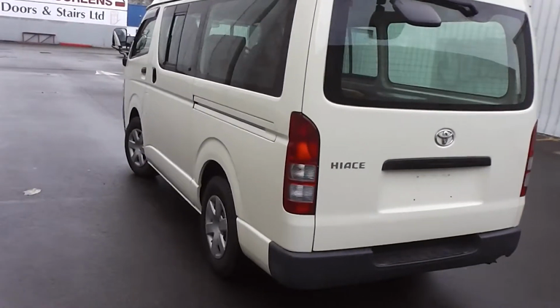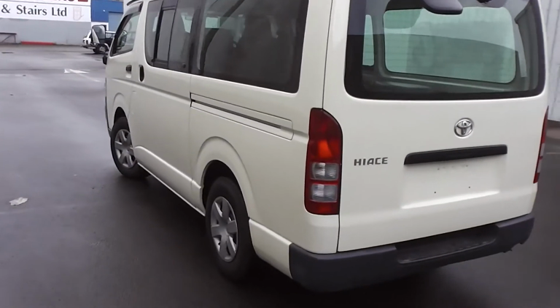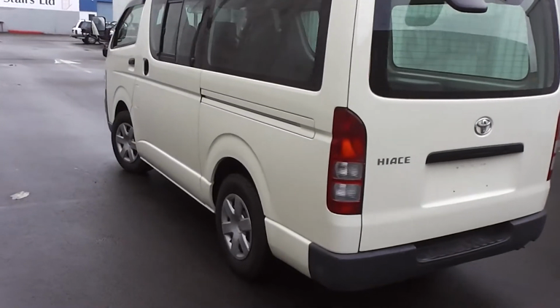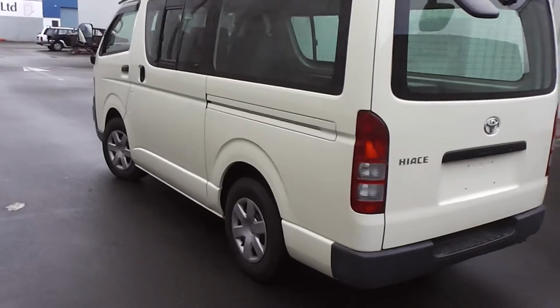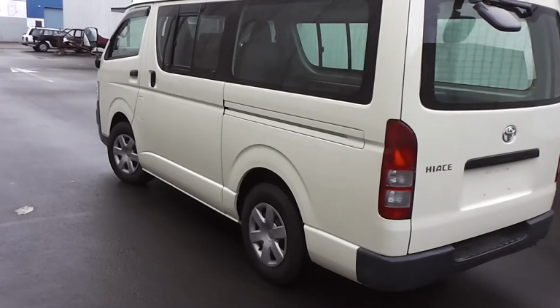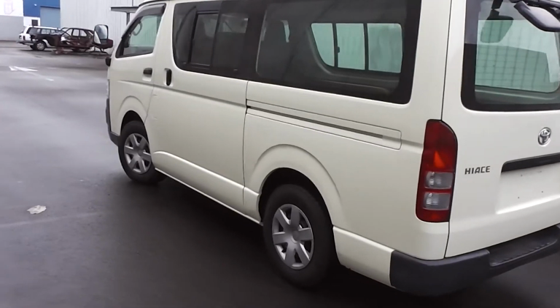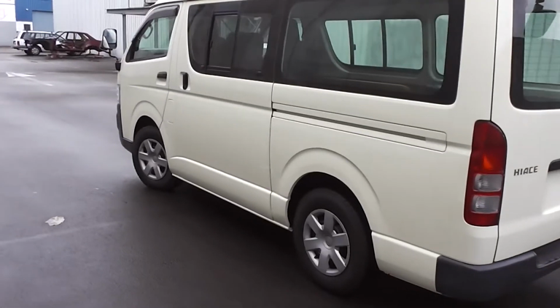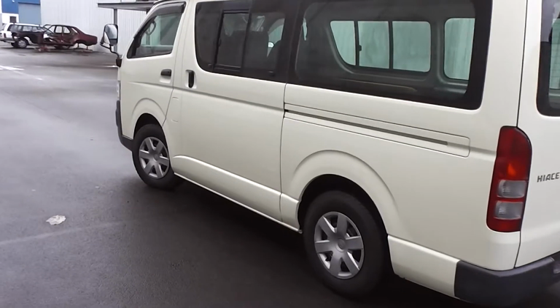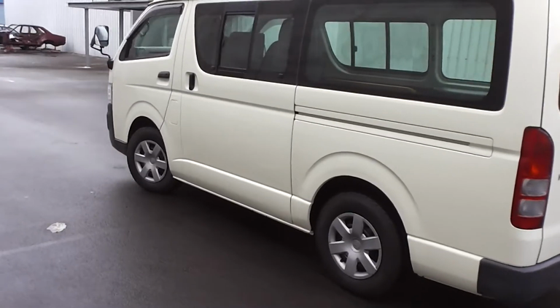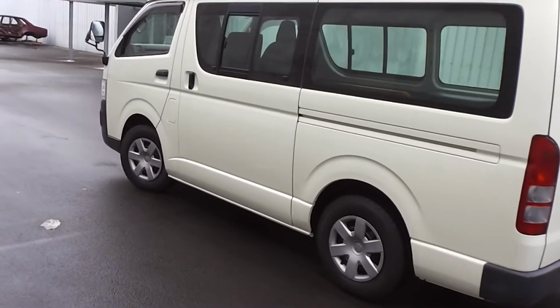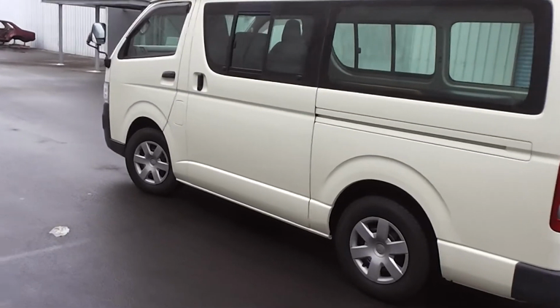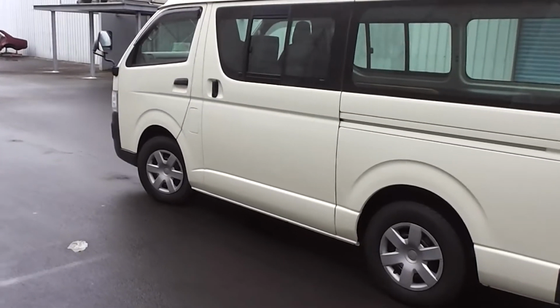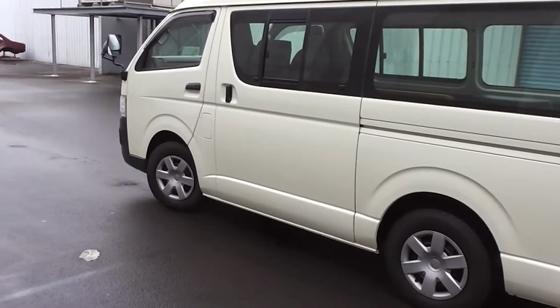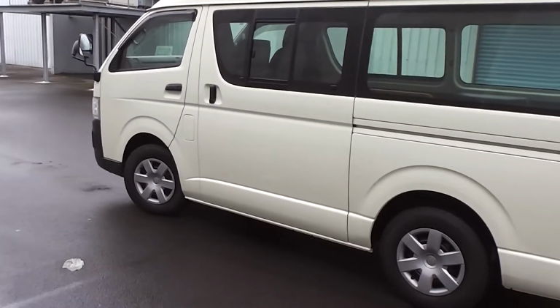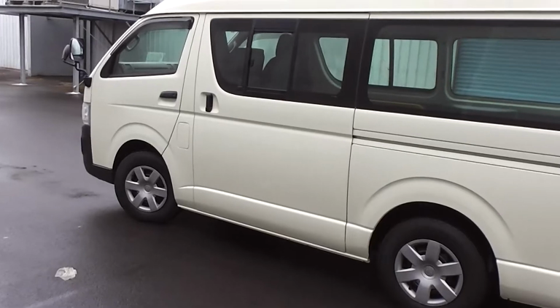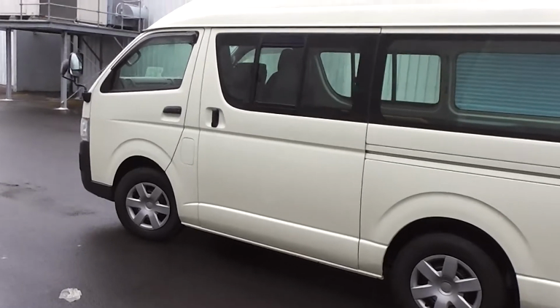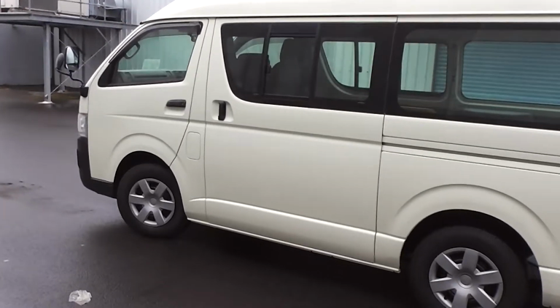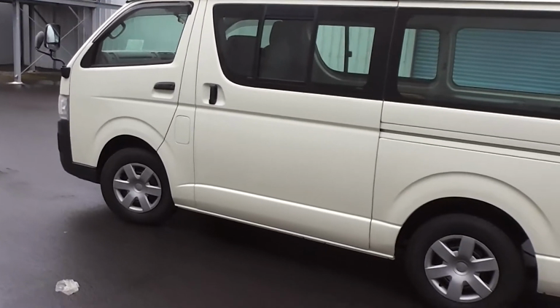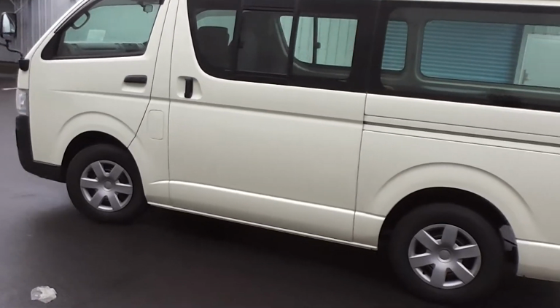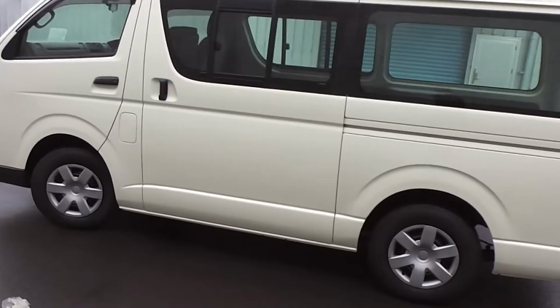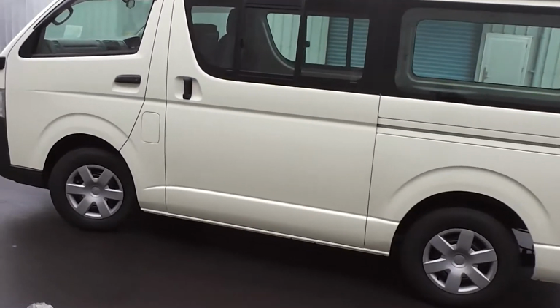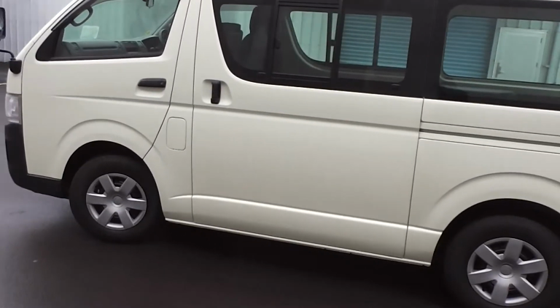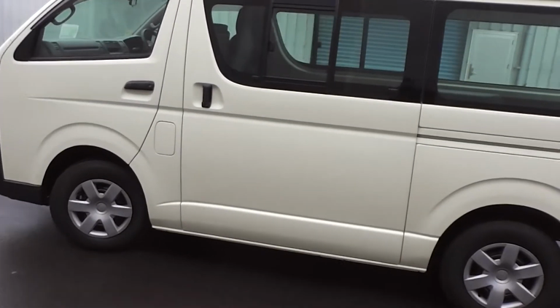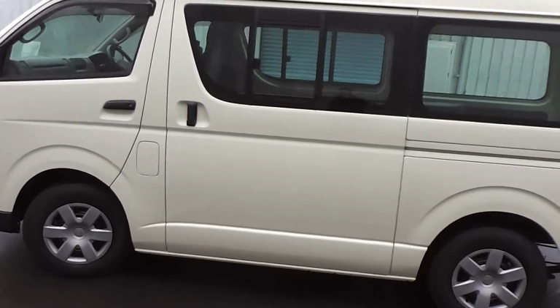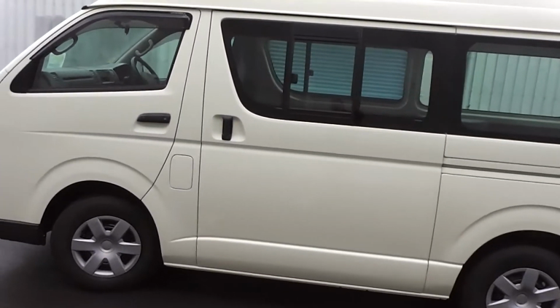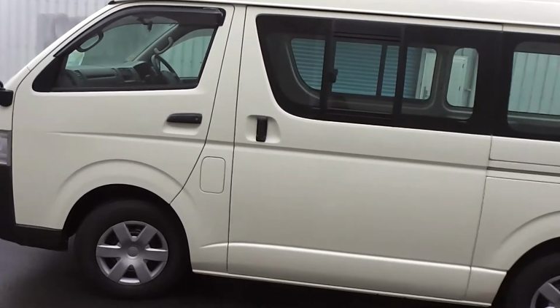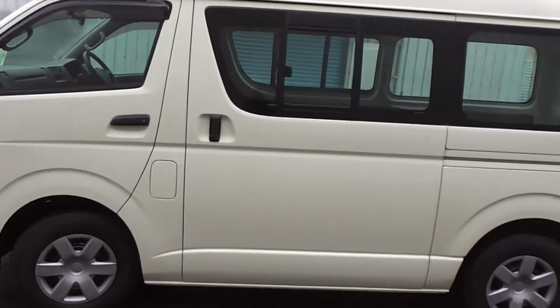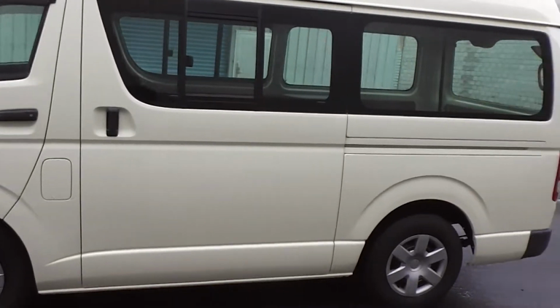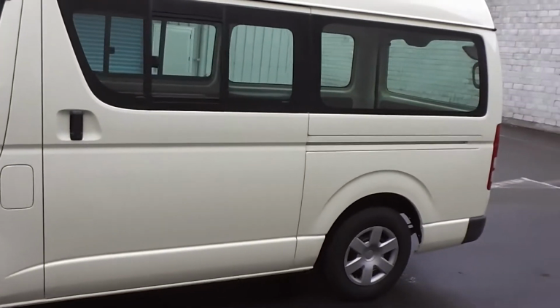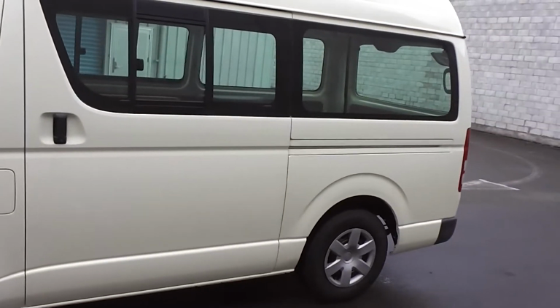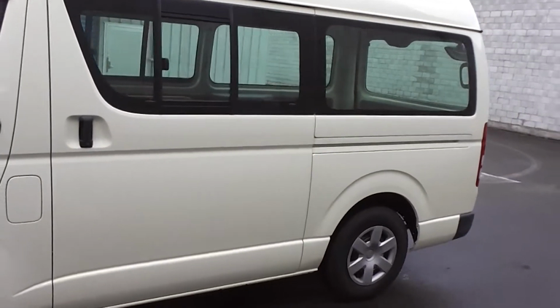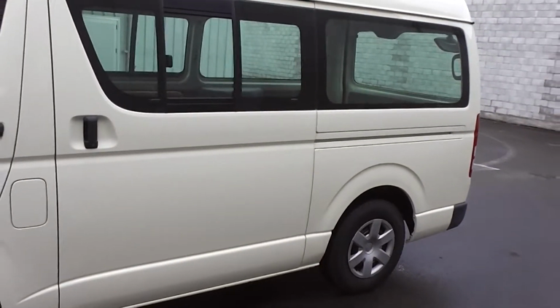Now the great thing about the Hiace — it's got a fantastic turning circle of only 5 metres, so very manoeuvrable. Big 70 litre fuel tank. And it's got a sliding door on the left hand side, as you can see. Four door van.